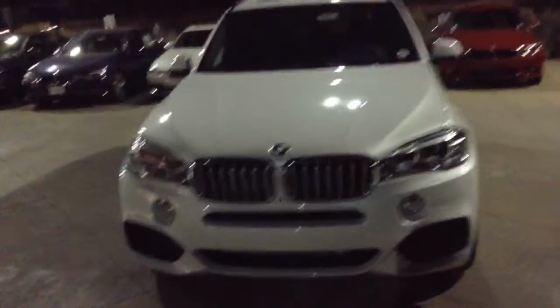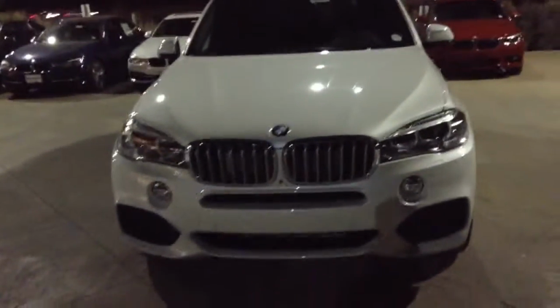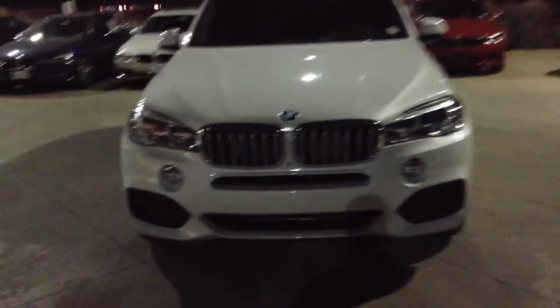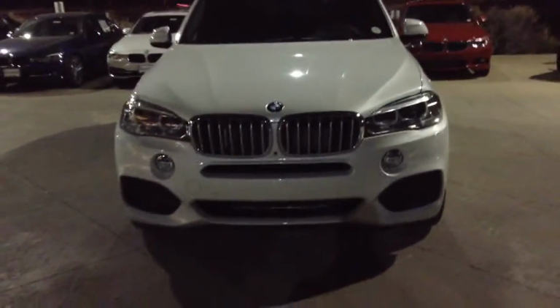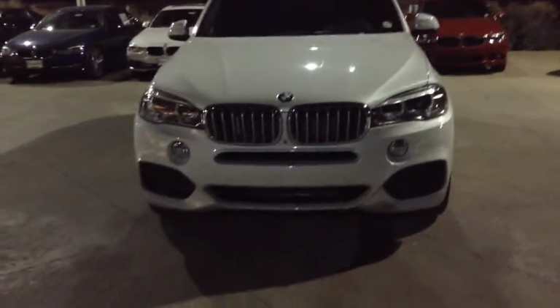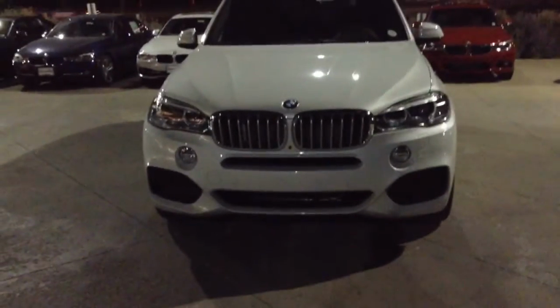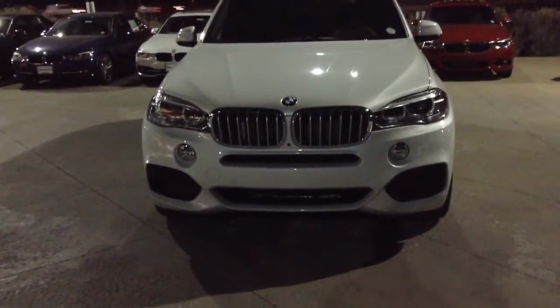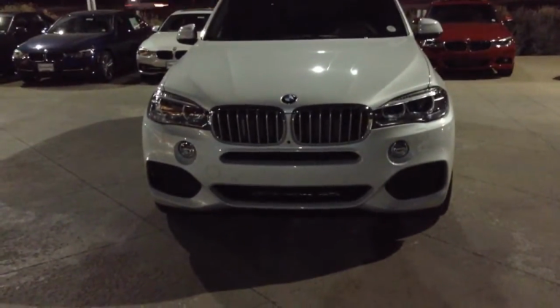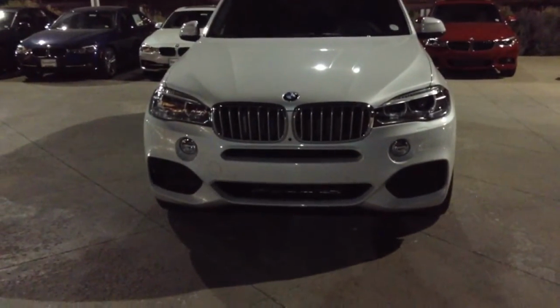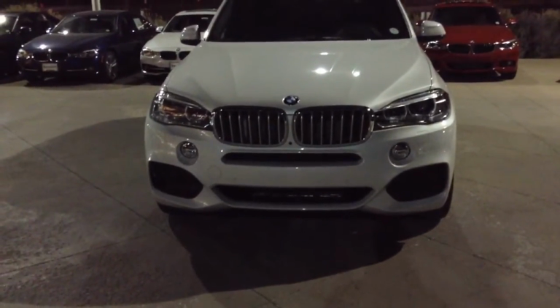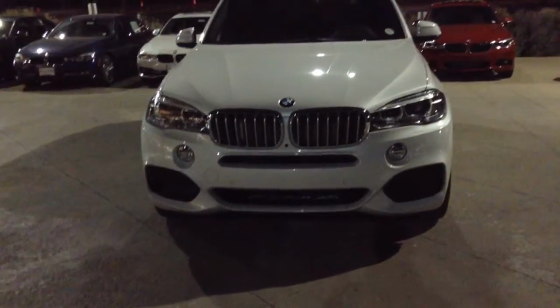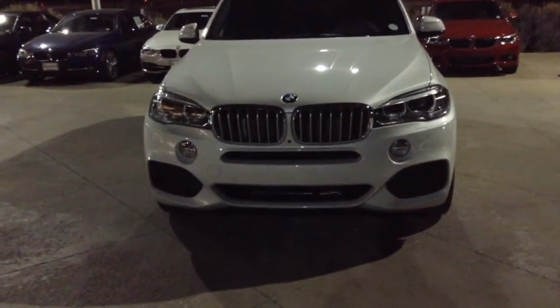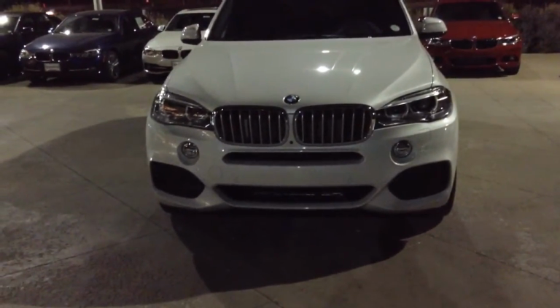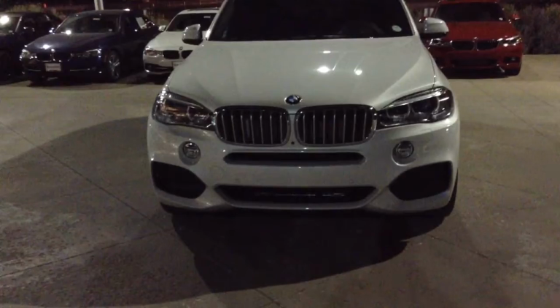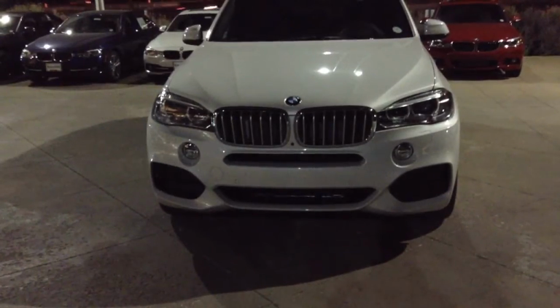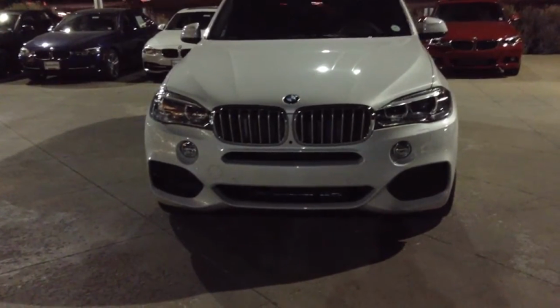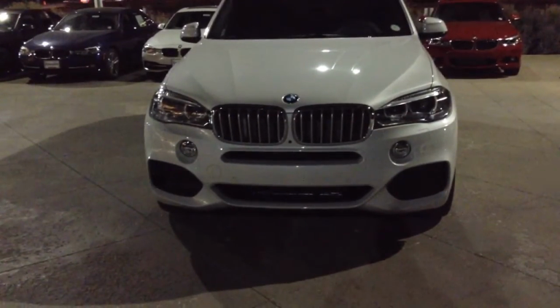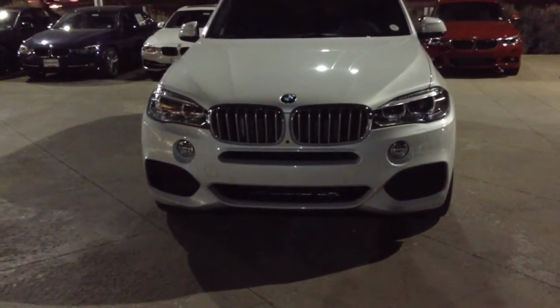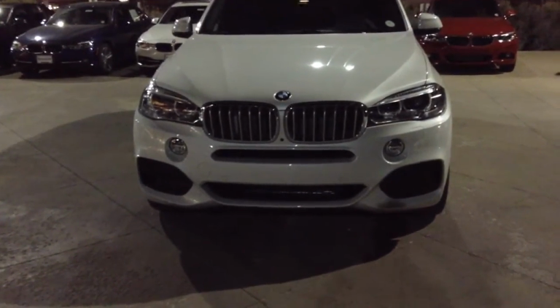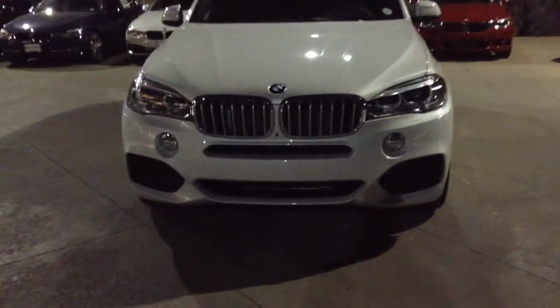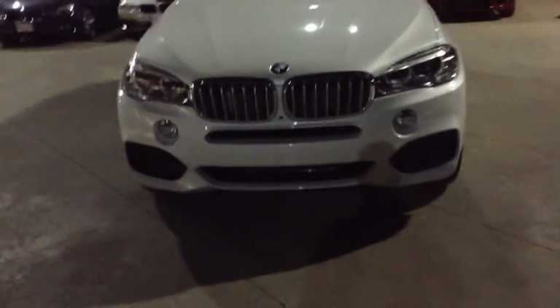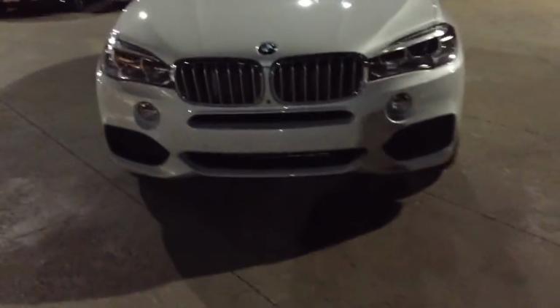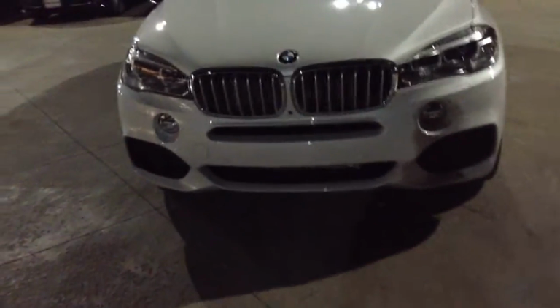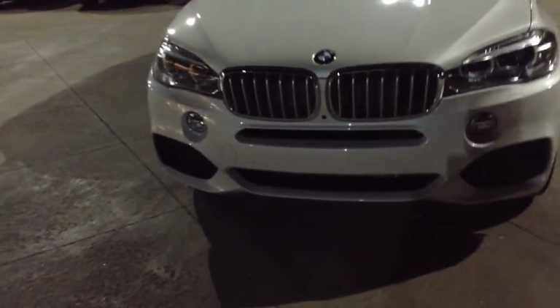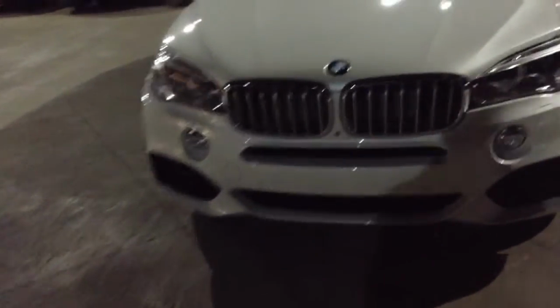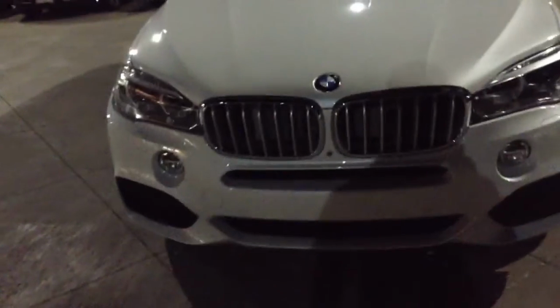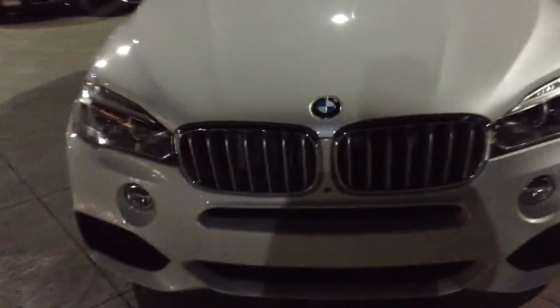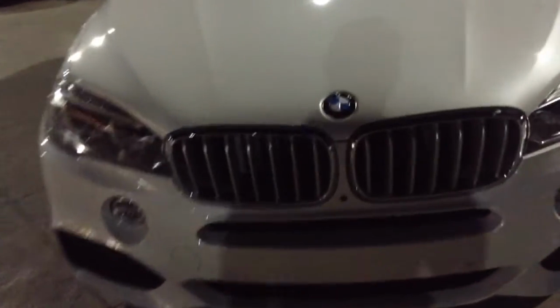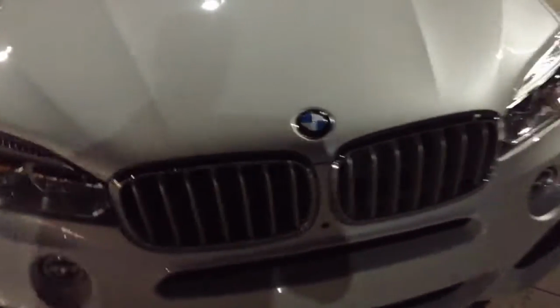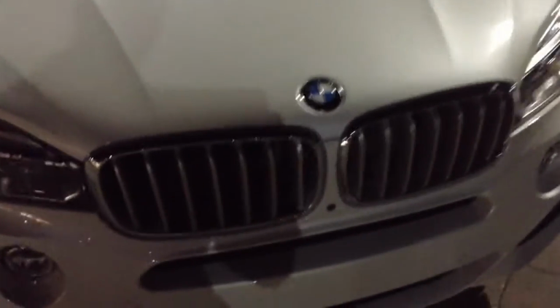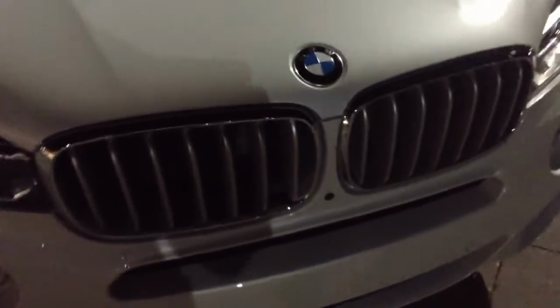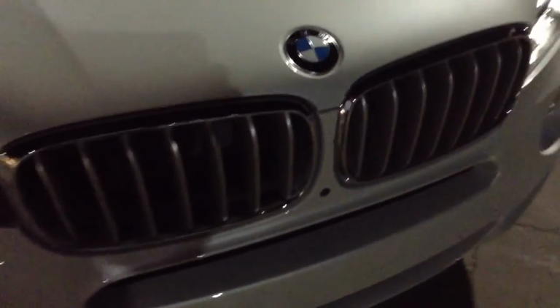This particular vehicle has the M-Sport package. That's the air intakes on the bottom of the bumper there. There's a lot of exterior styling associated with the M-Sport package, as well as a different steering wheel on the inside.